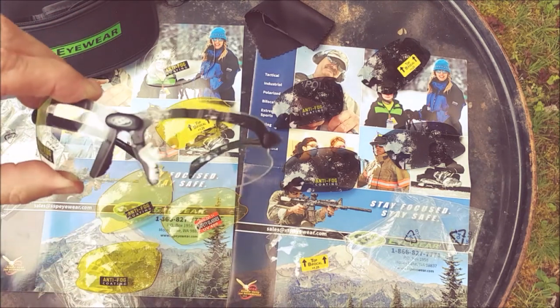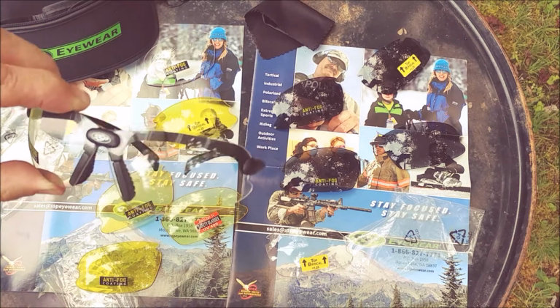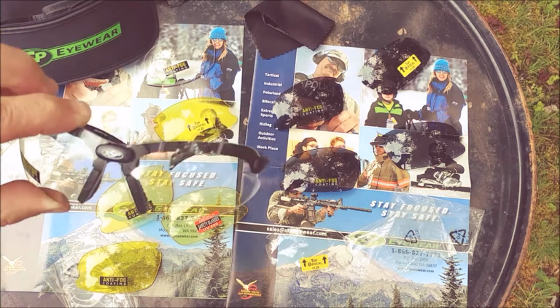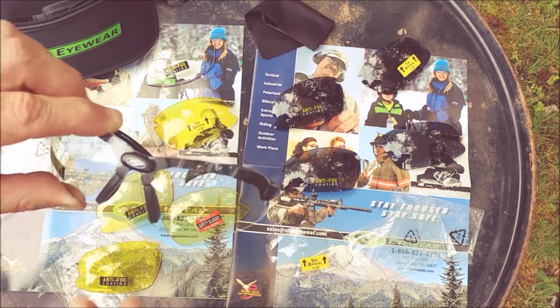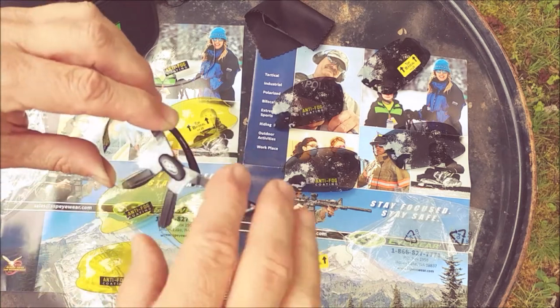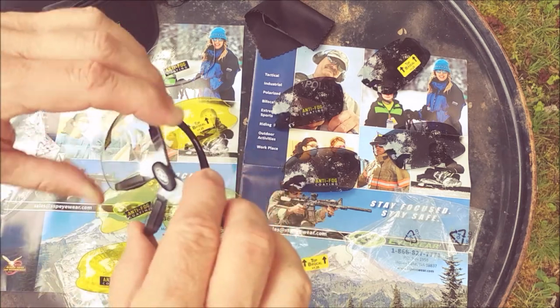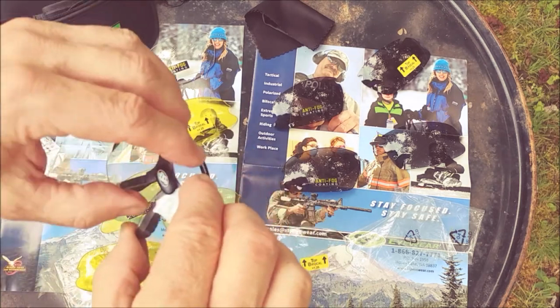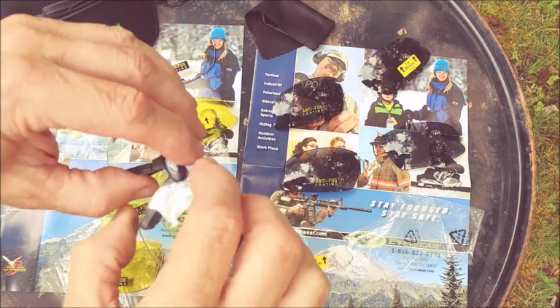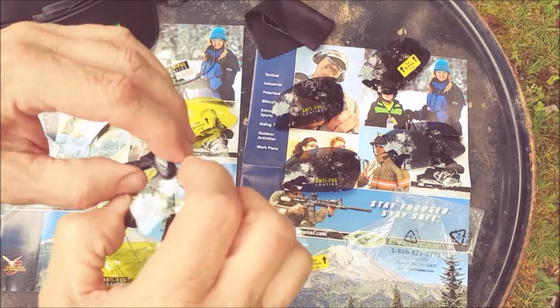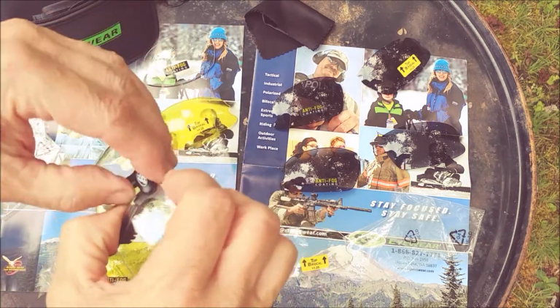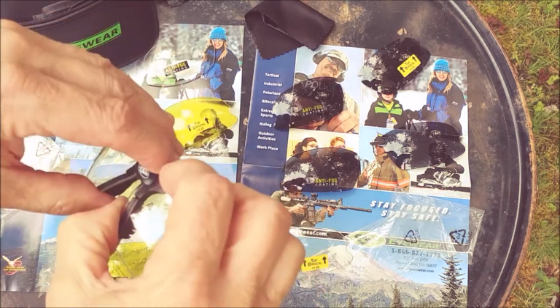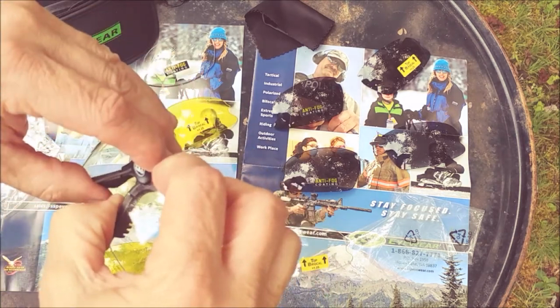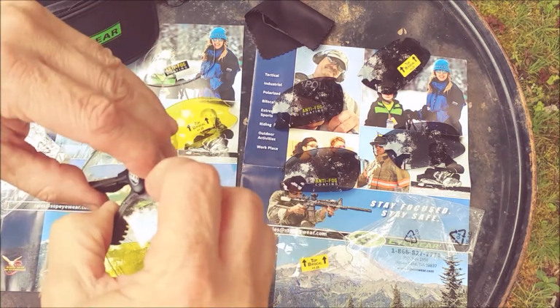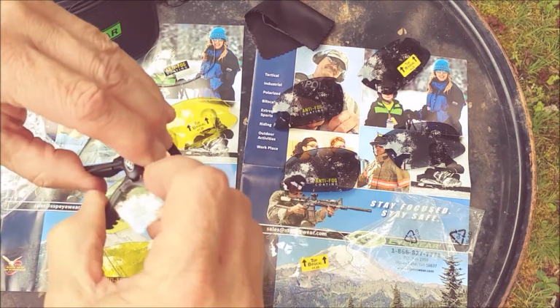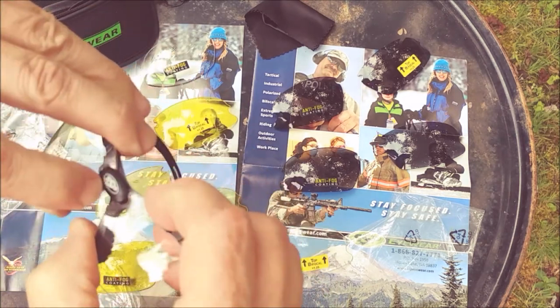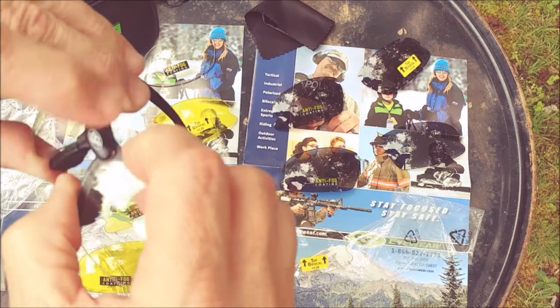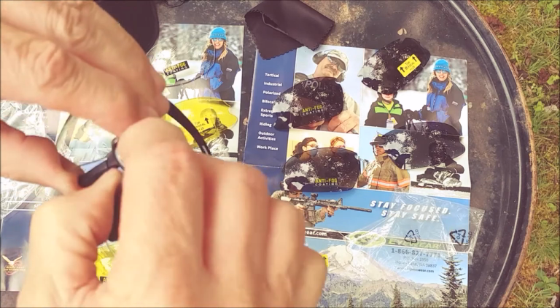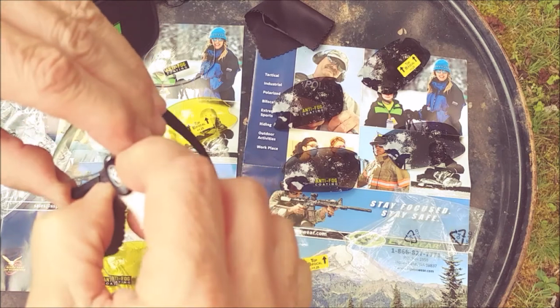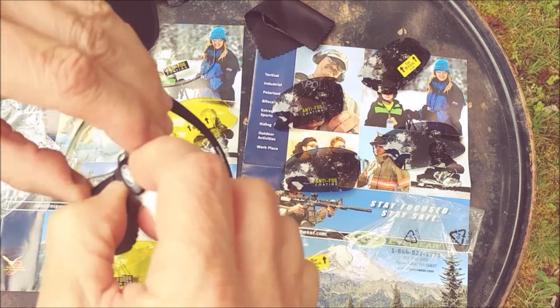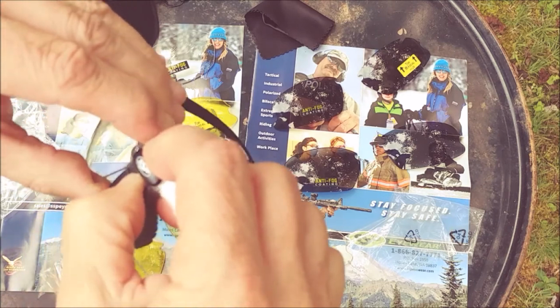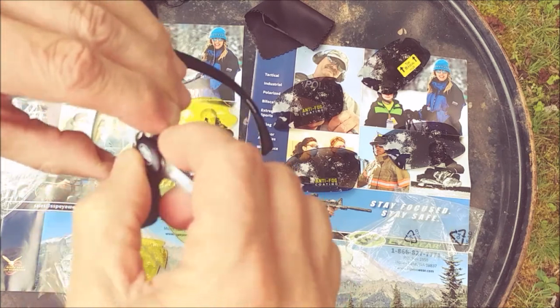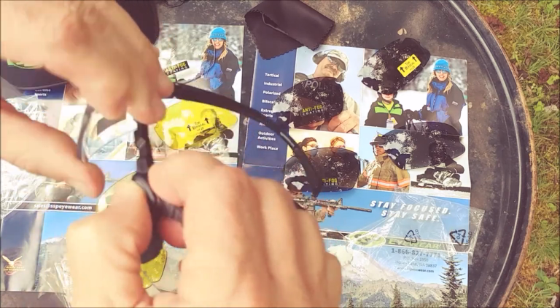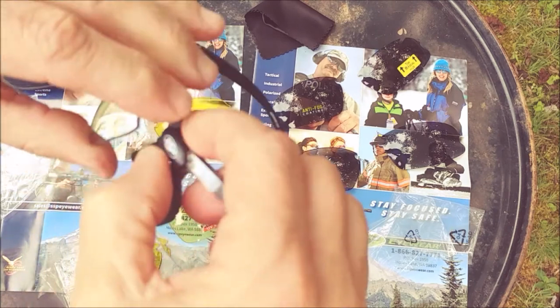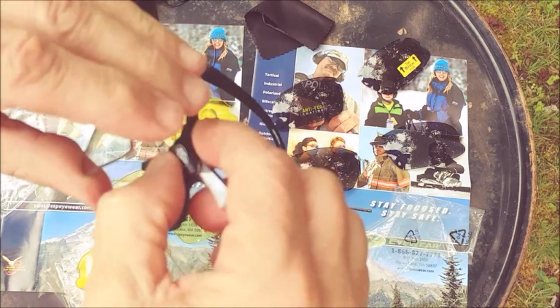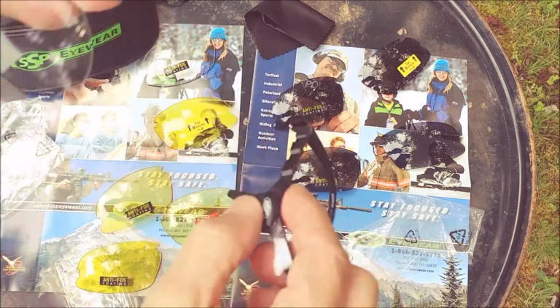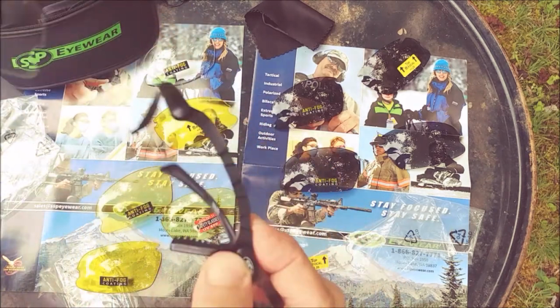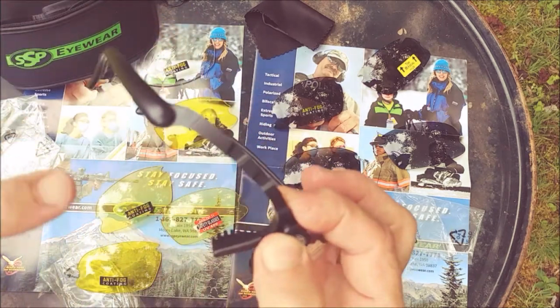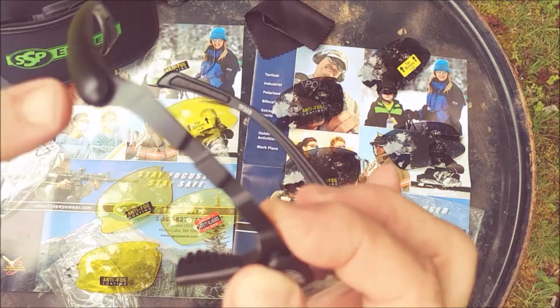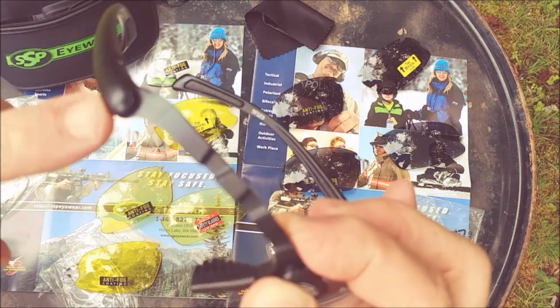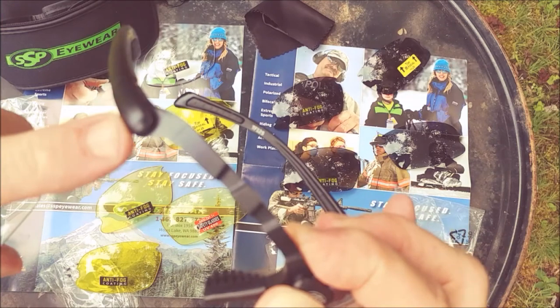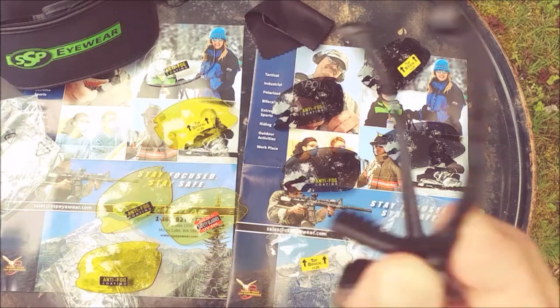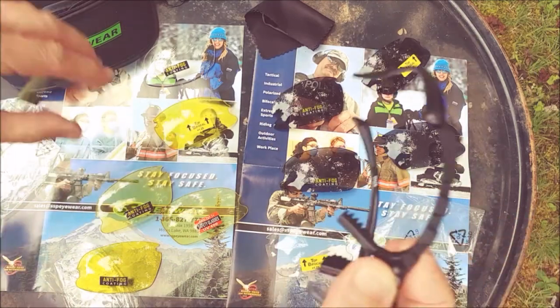Now, the lenses are simple. Just pull on the edge right here and get it out from the lip — start doing the other side, and then just pull it away there.